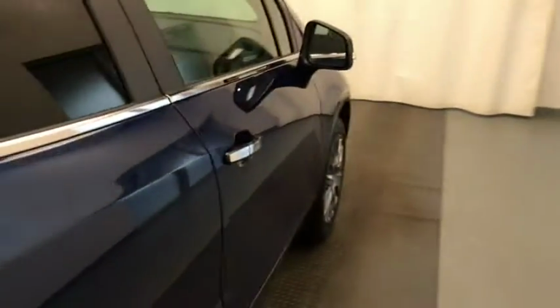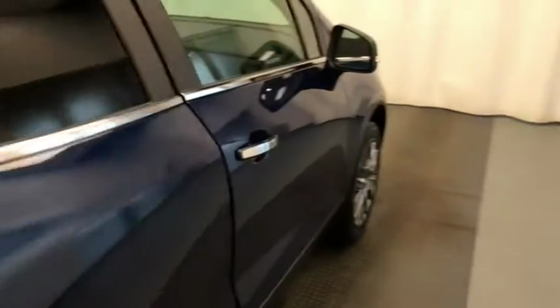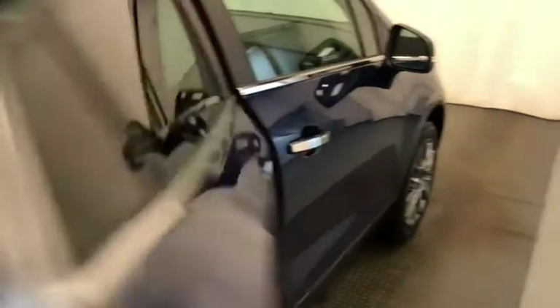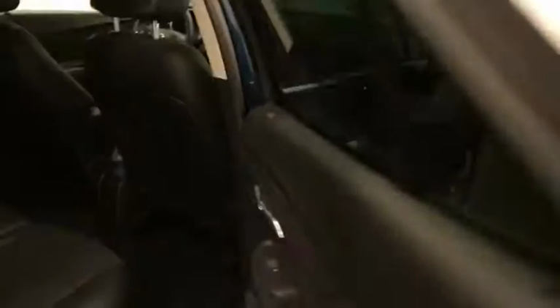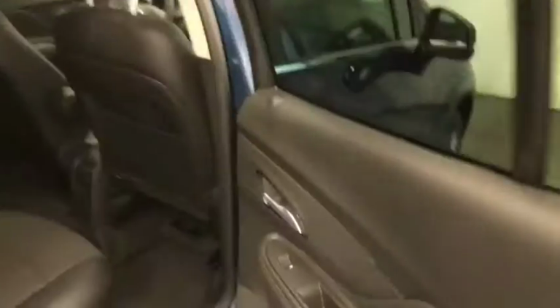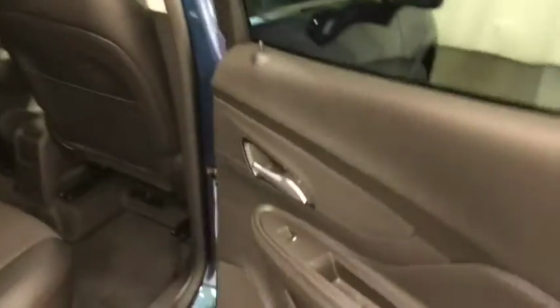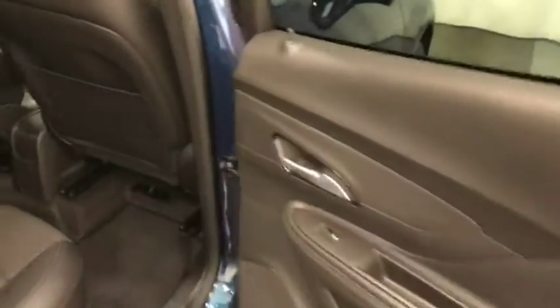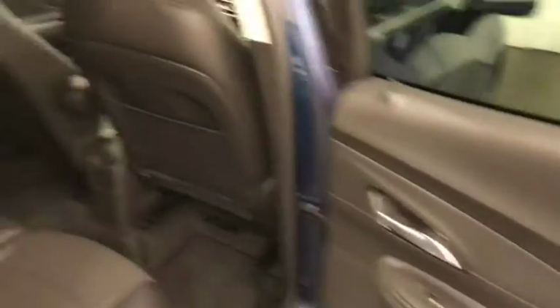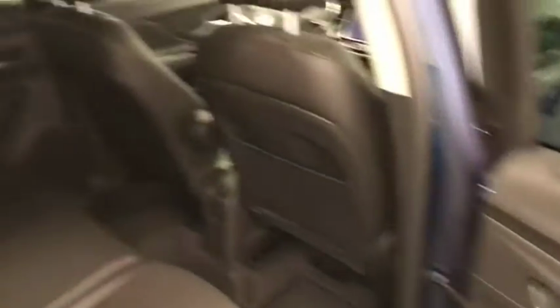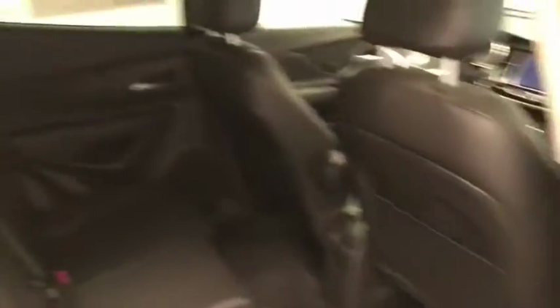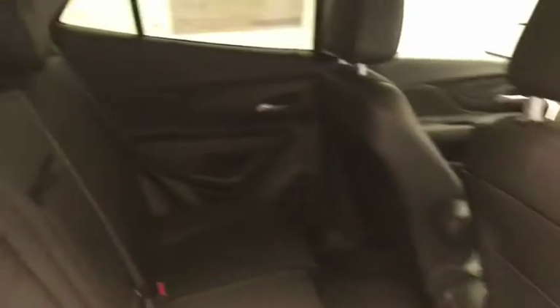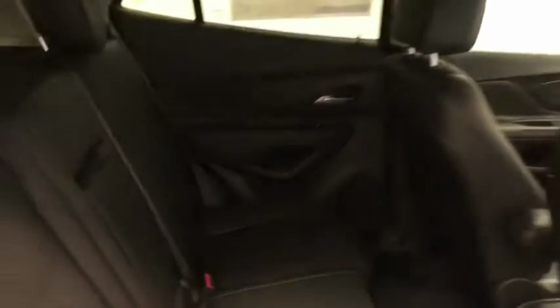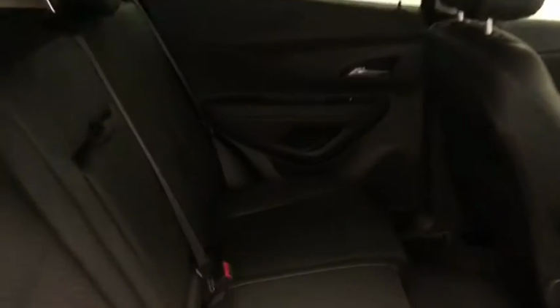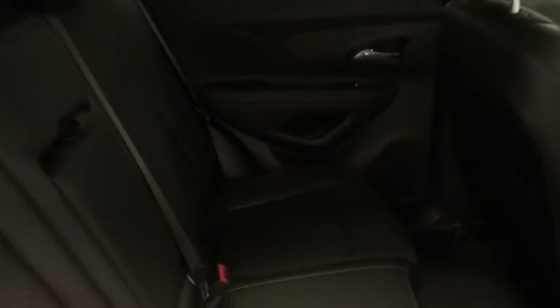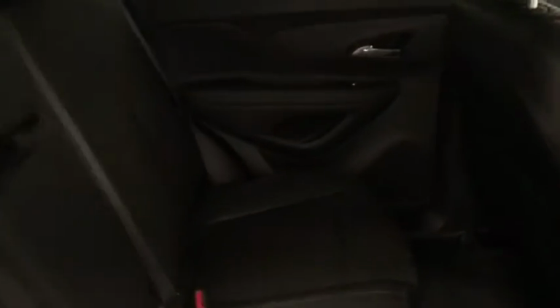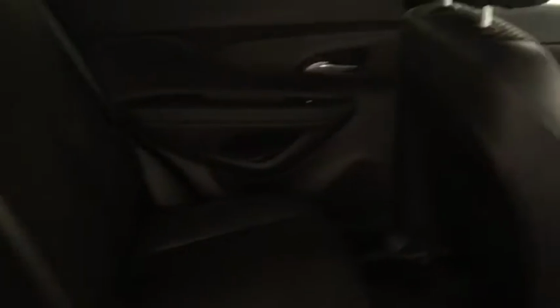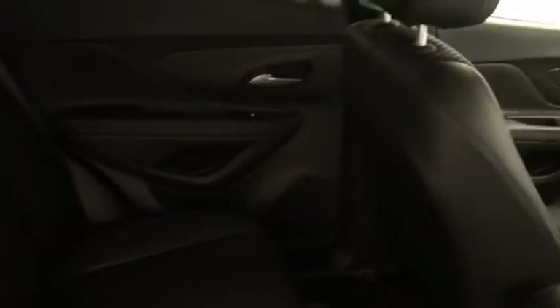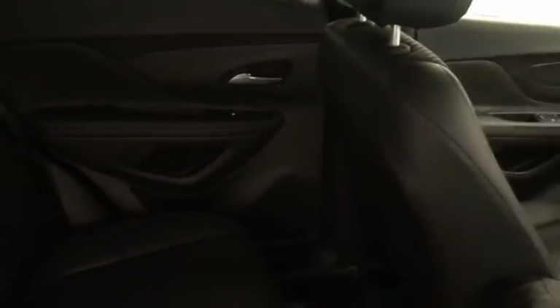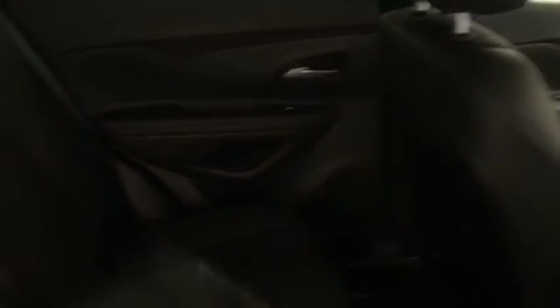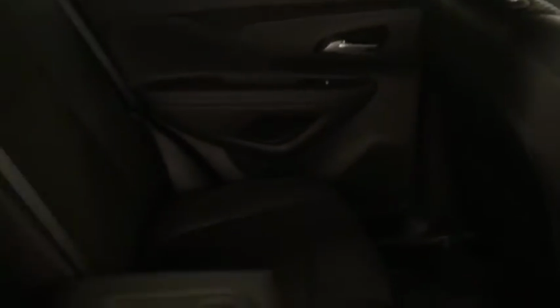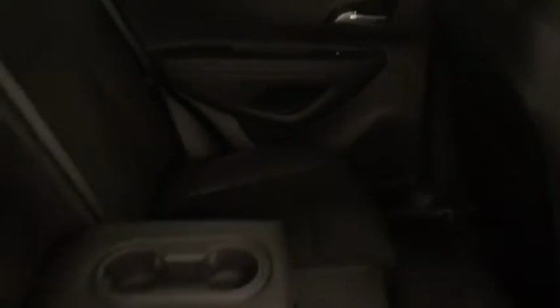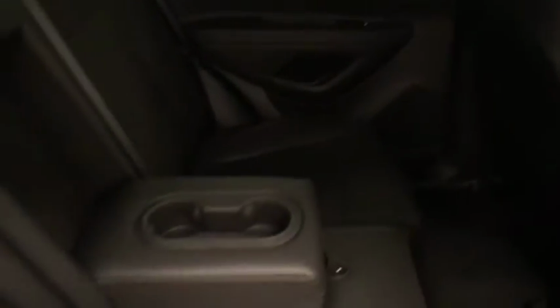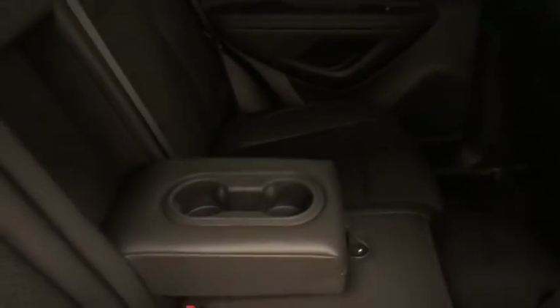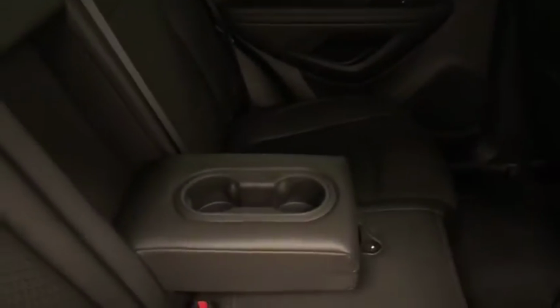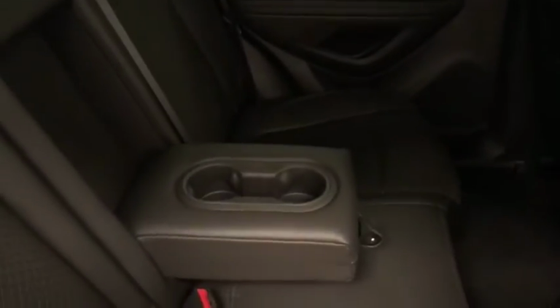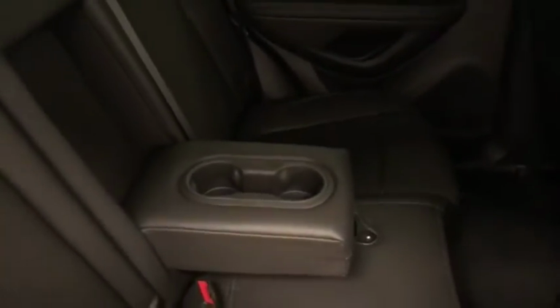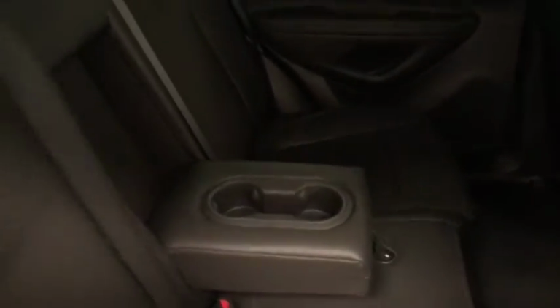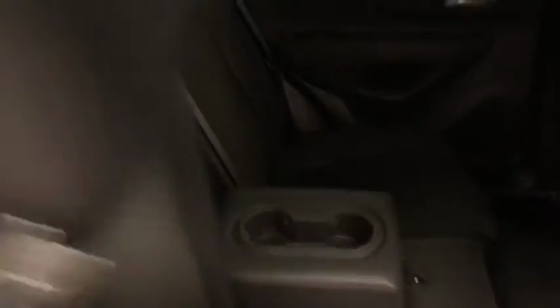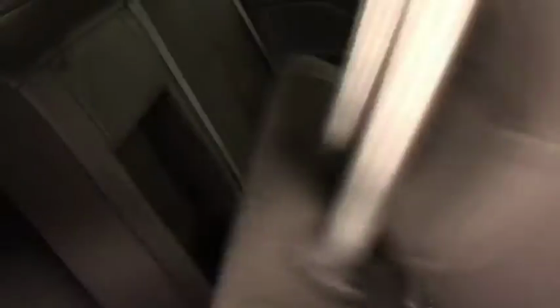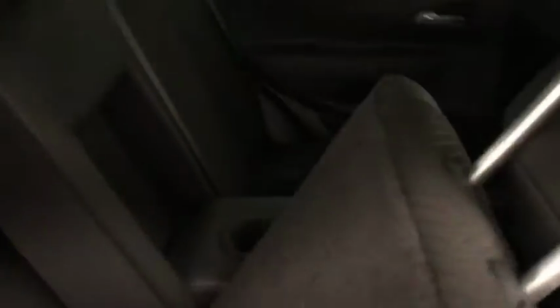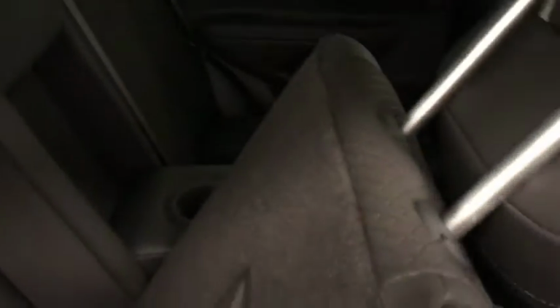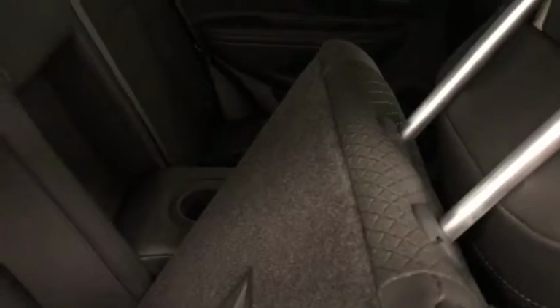Rear options include power windows, 60-40 split bench seats with a center armrest and cup holders, and fold-down seats for more storage space.